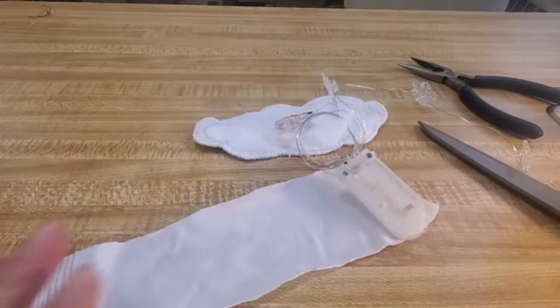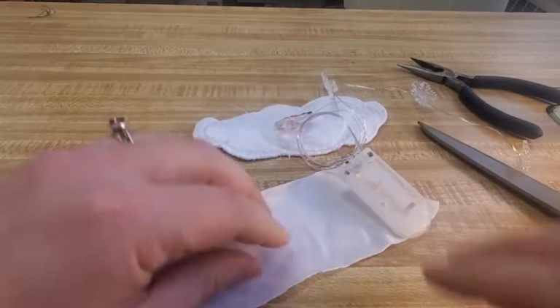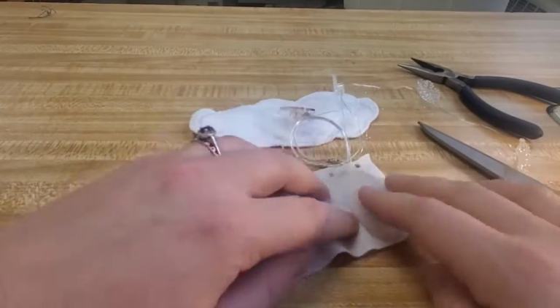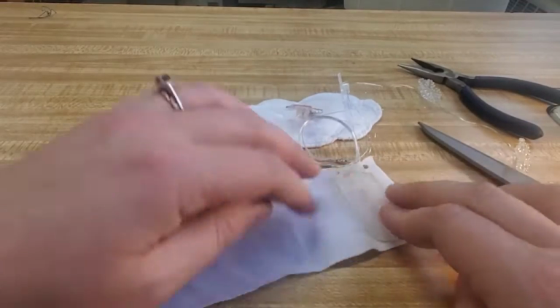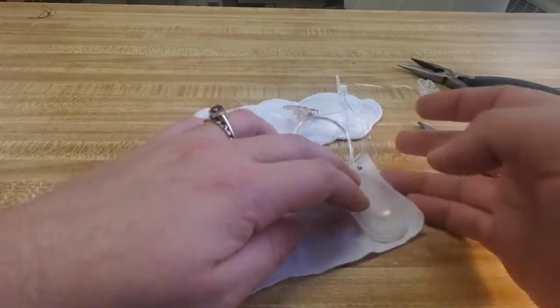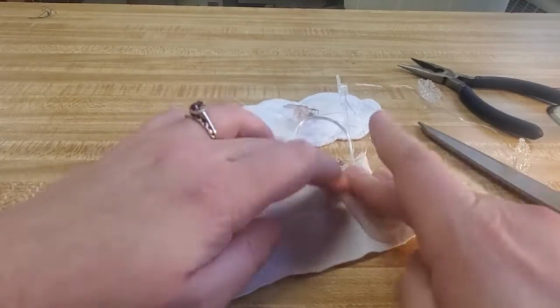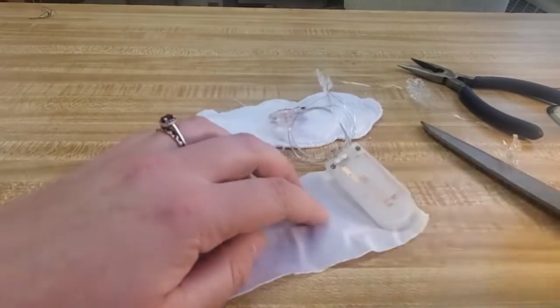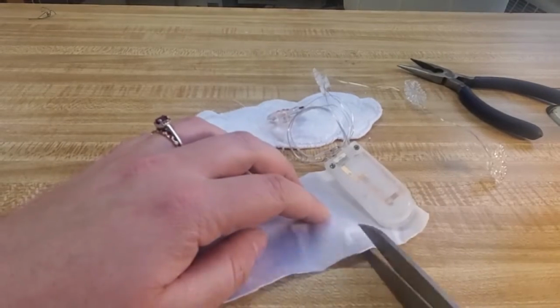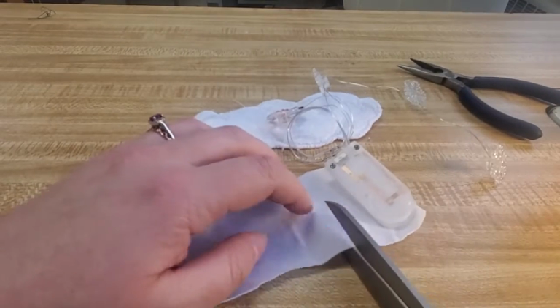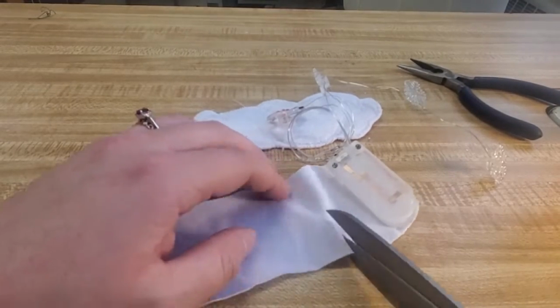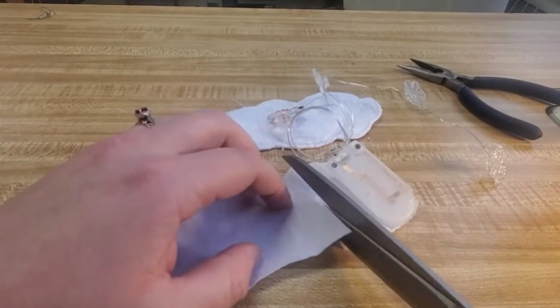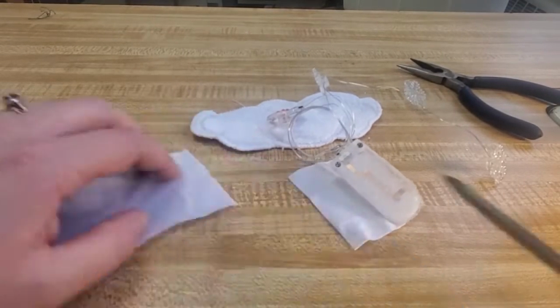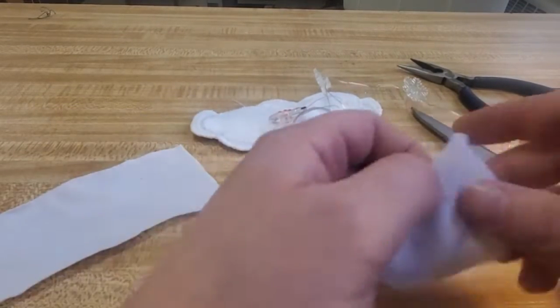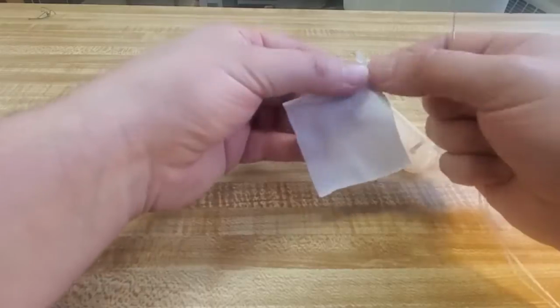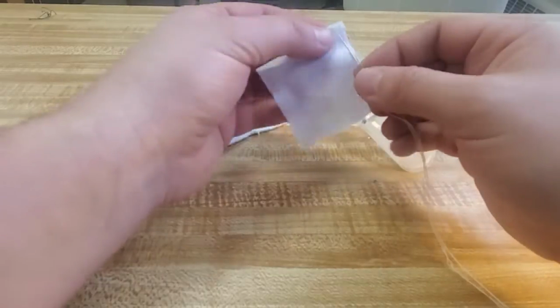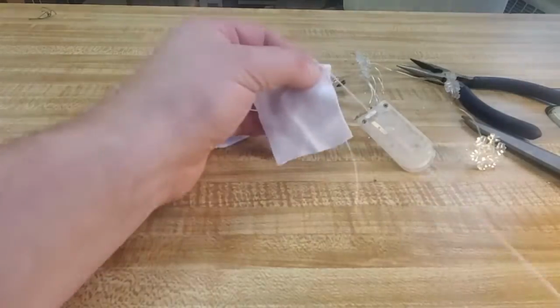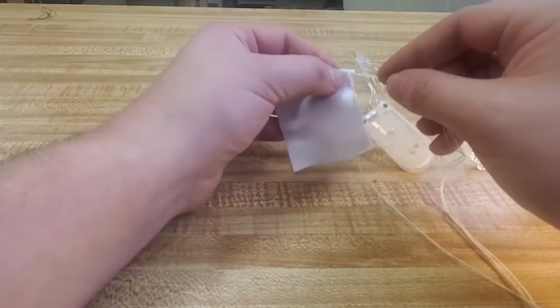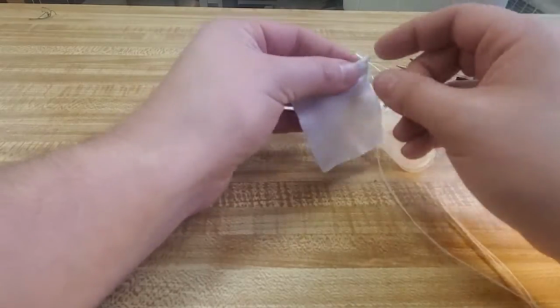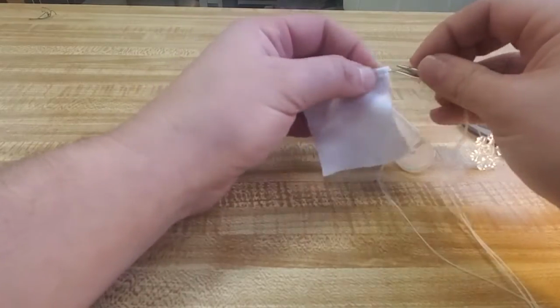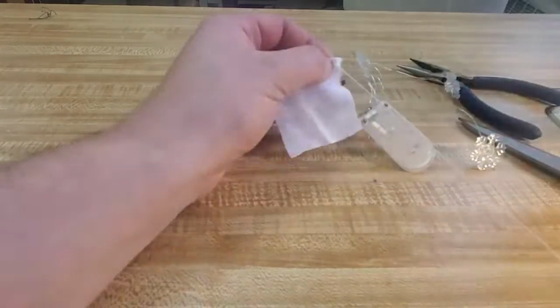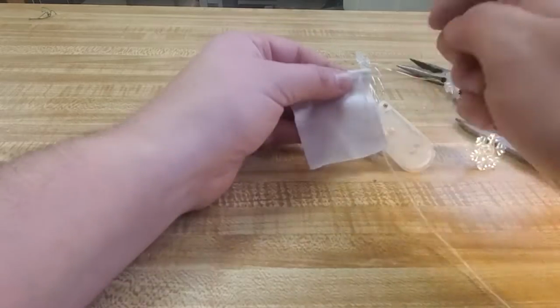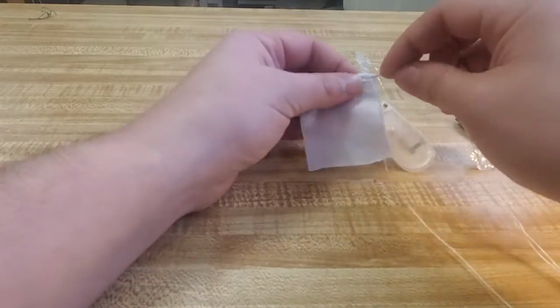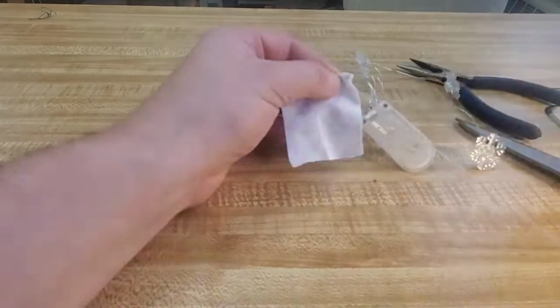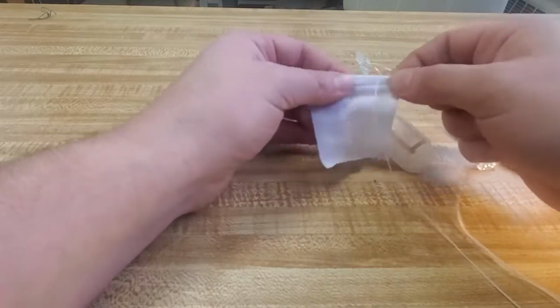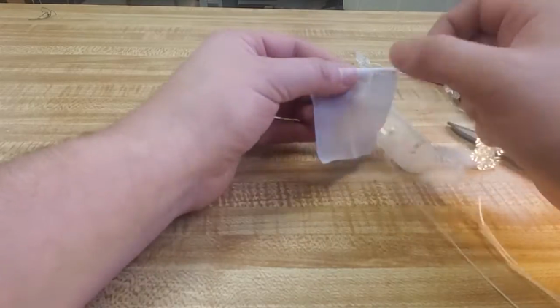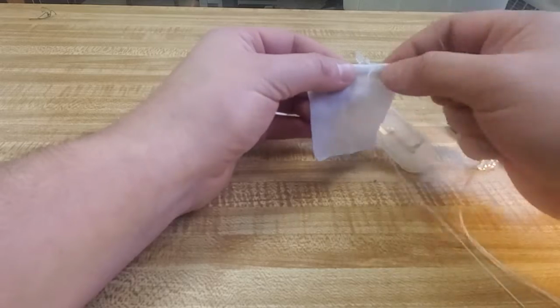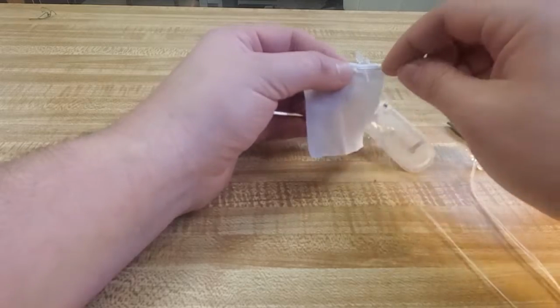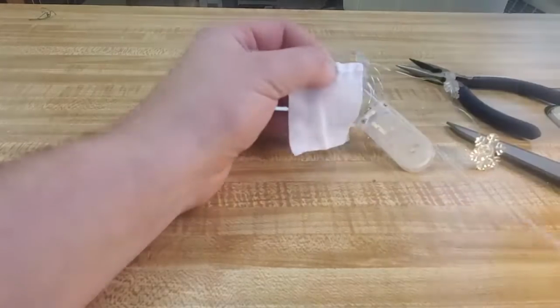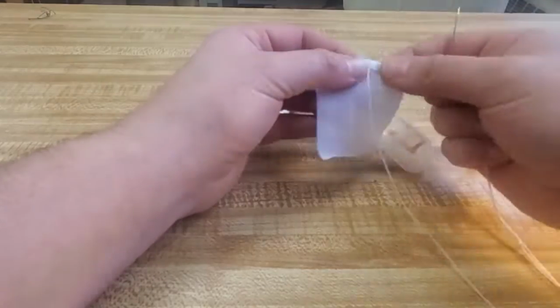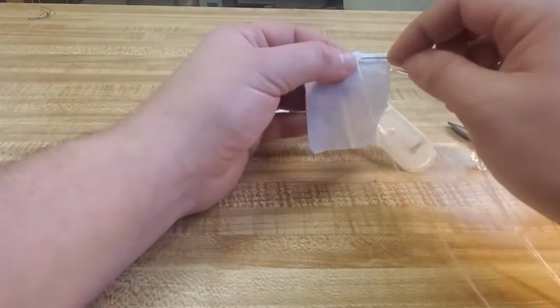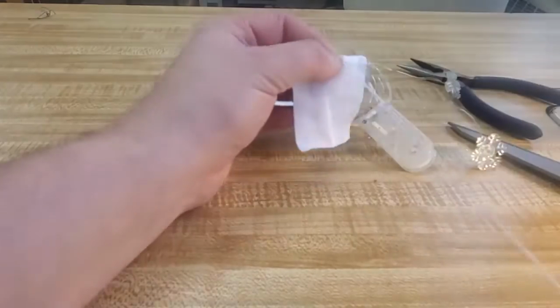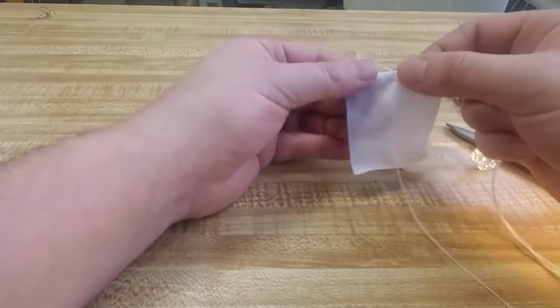Now it's time for the button battery pack. You want to see how big the button battery pack is. I'm going to sew the top edge of this button battery pack so that it is just nicely folded over and looks a little bit cleaner.